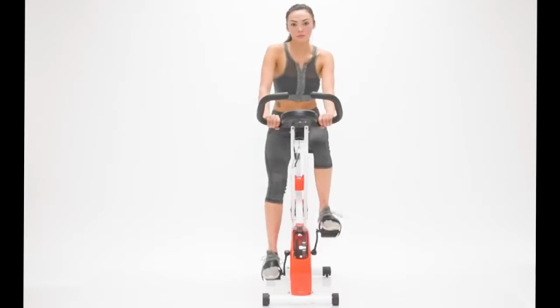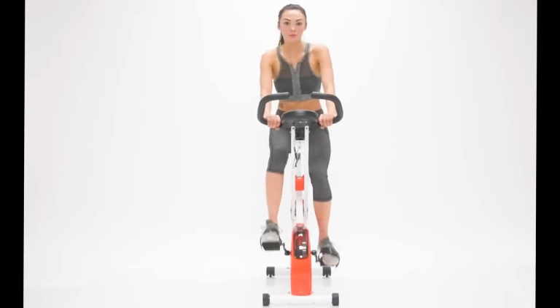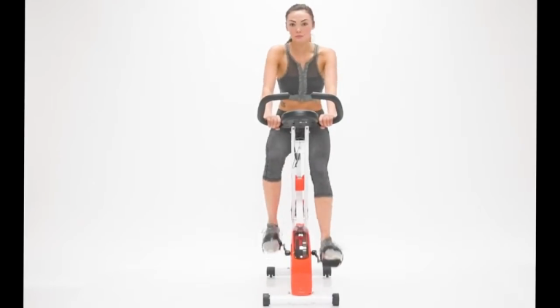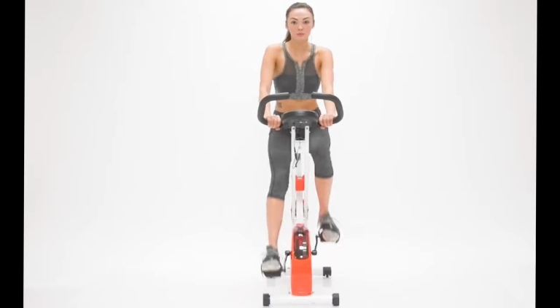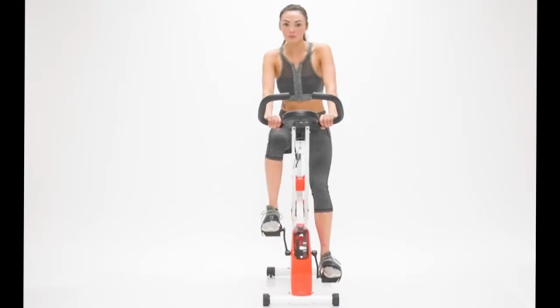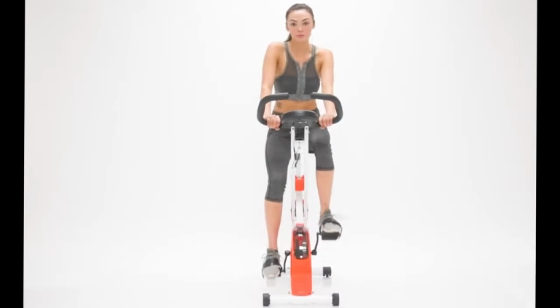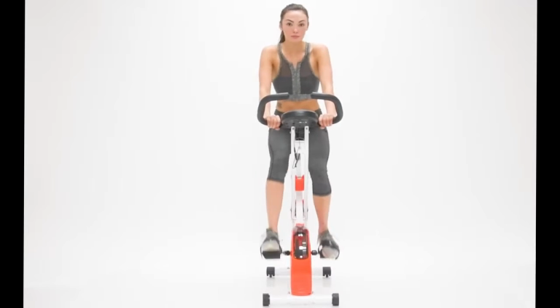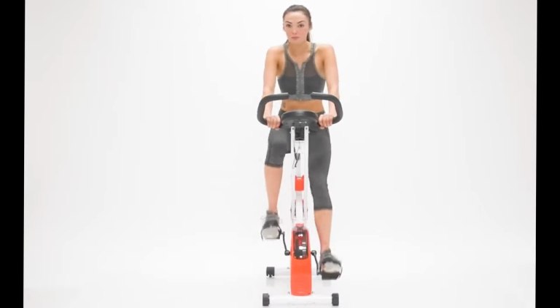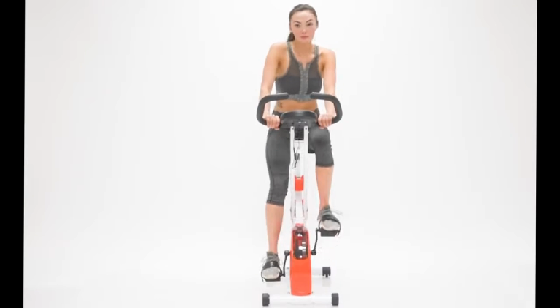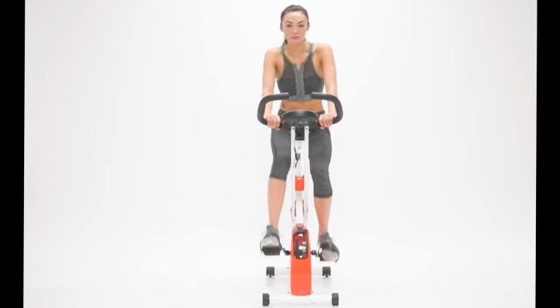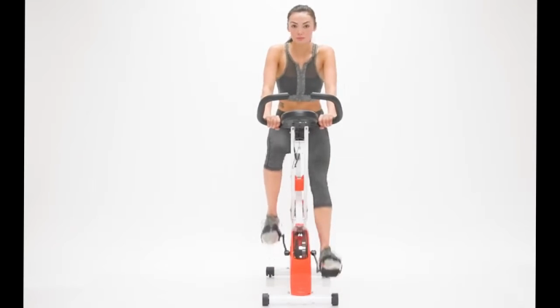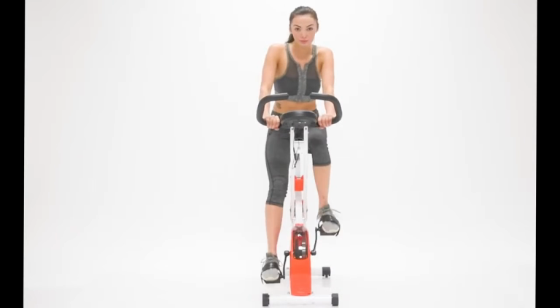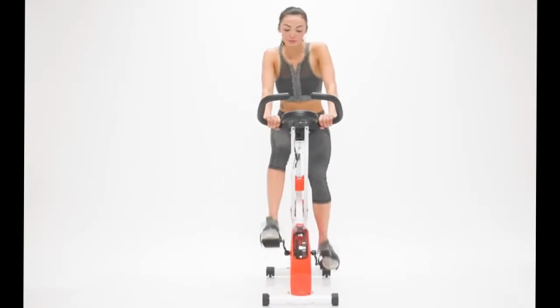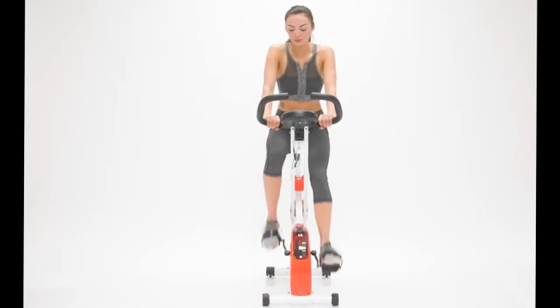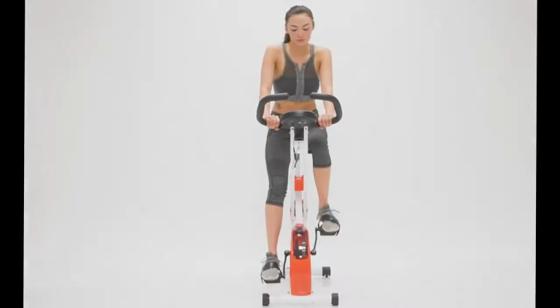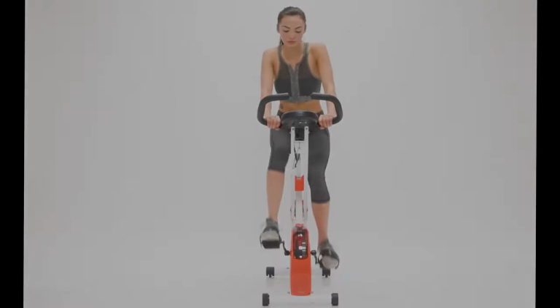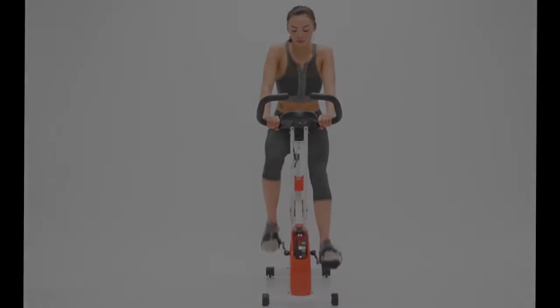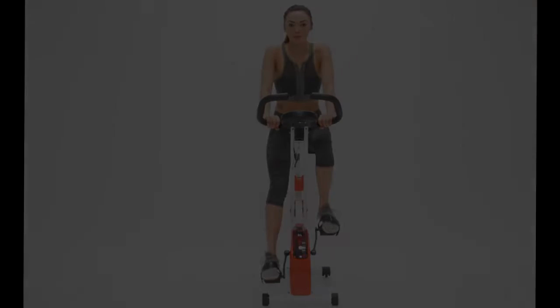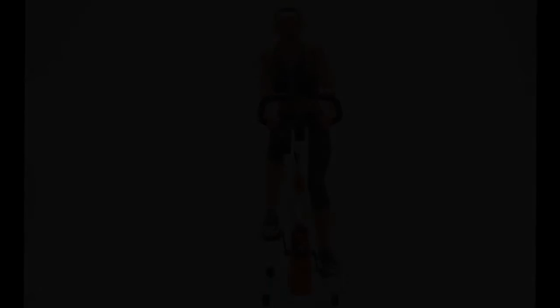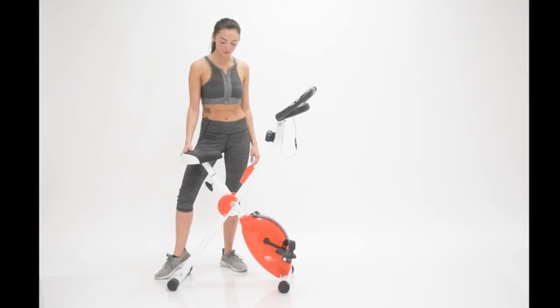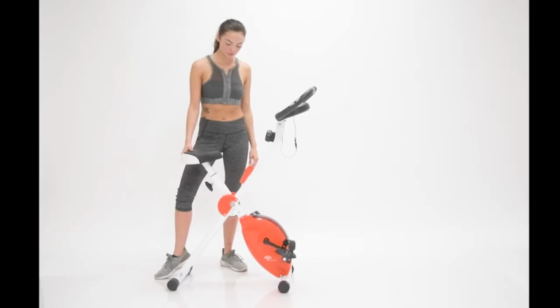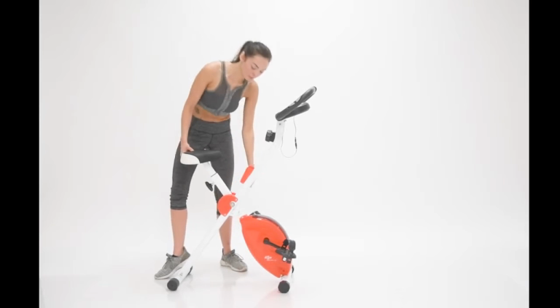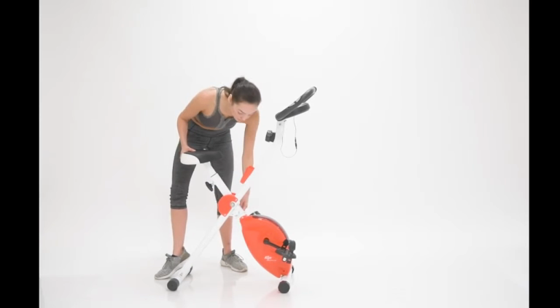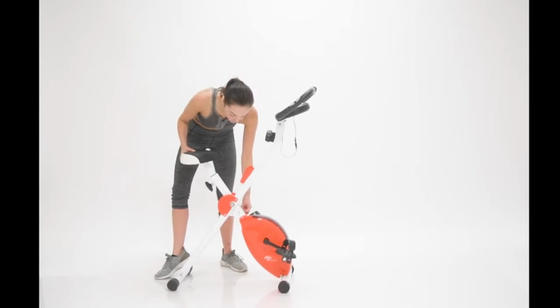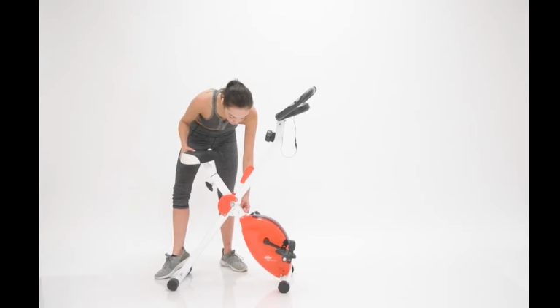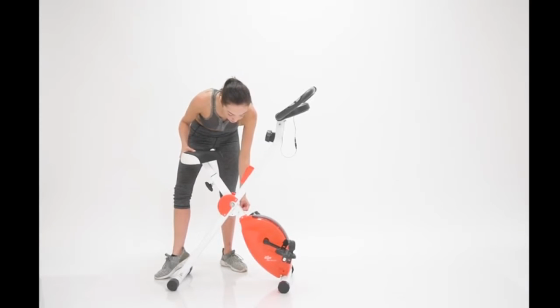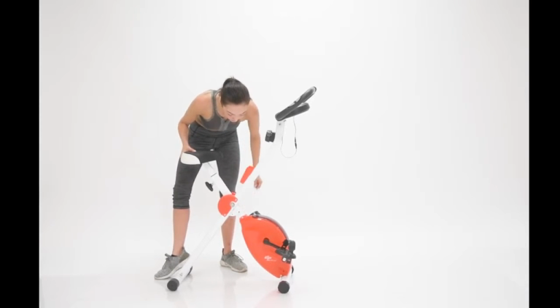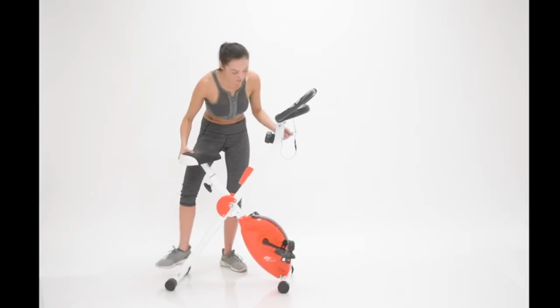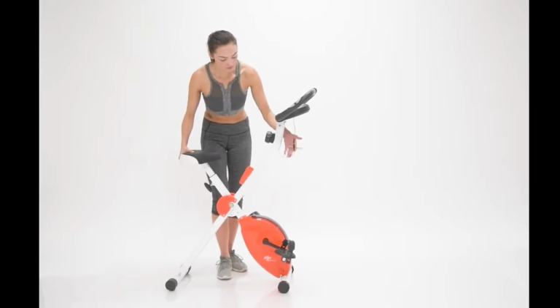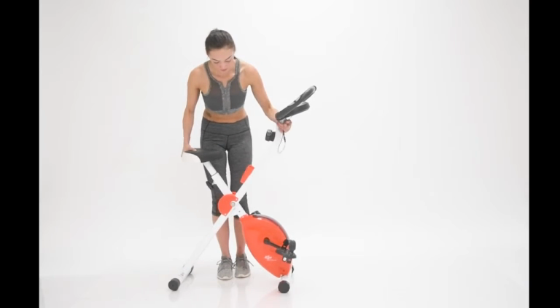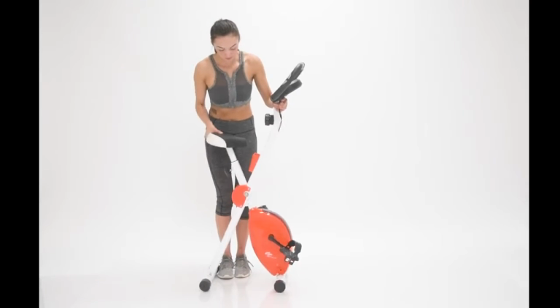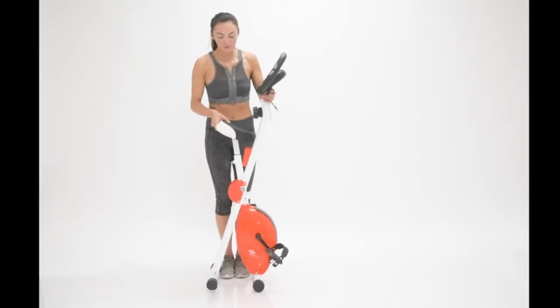Perfect for indoor or outdoor cardio workouts that builds body strength, improves blood circulation, and burns fat calories. With this basic foldable design, it allows for easy transport and storage anywhere.